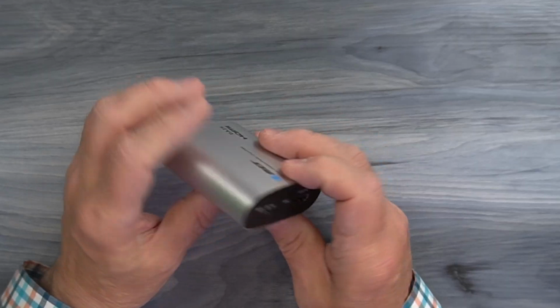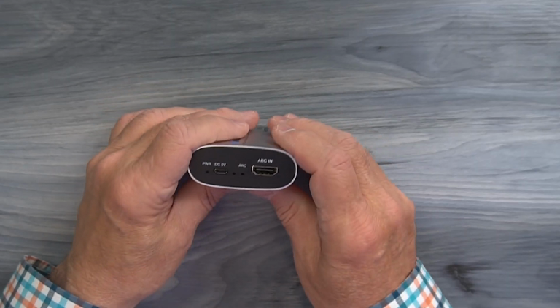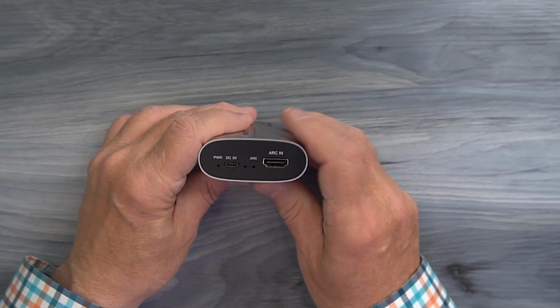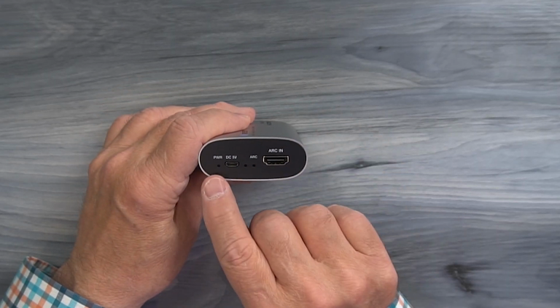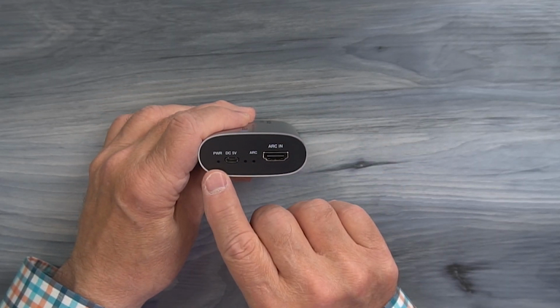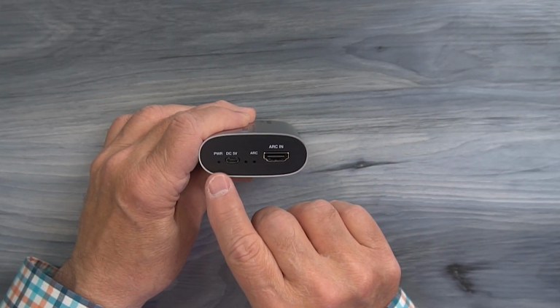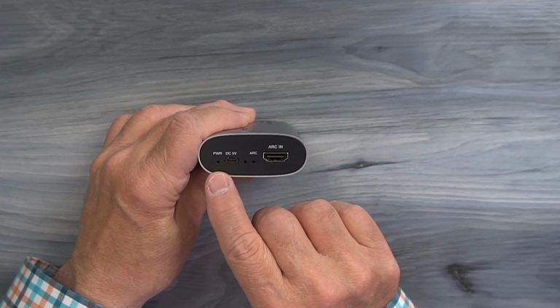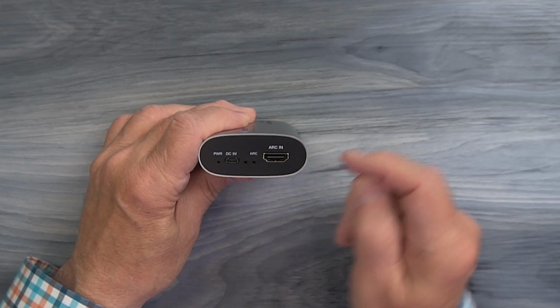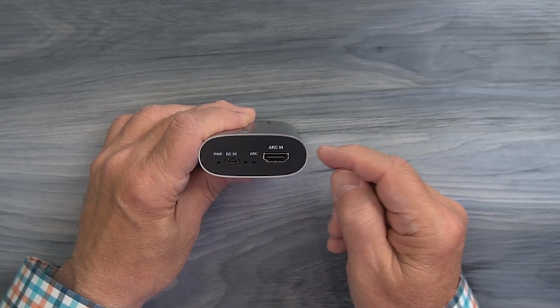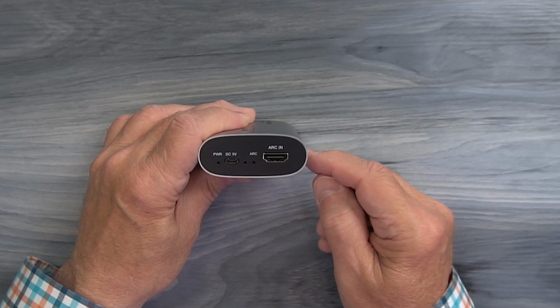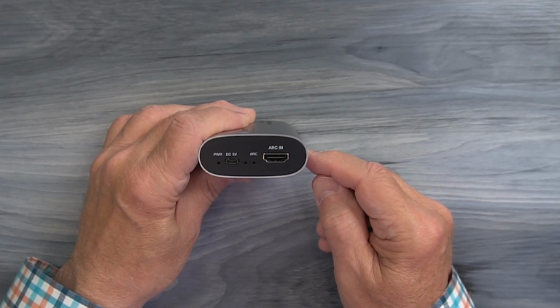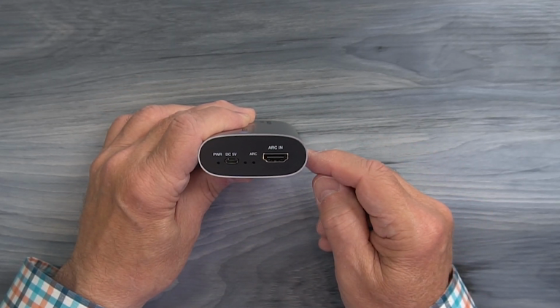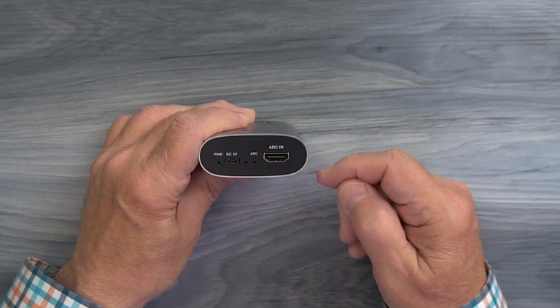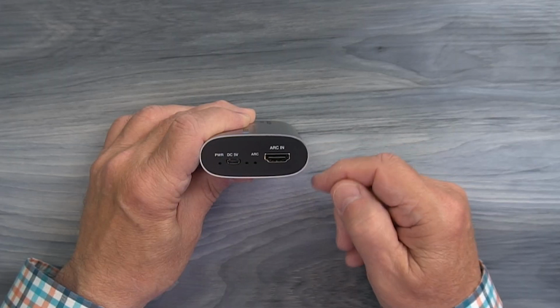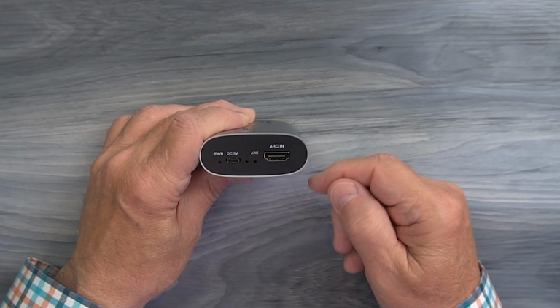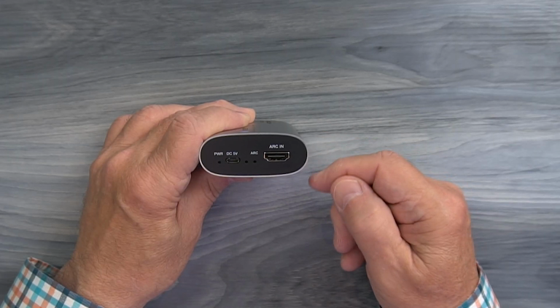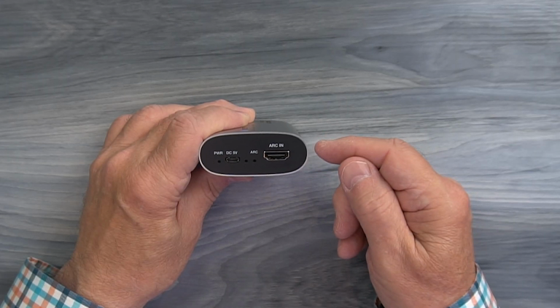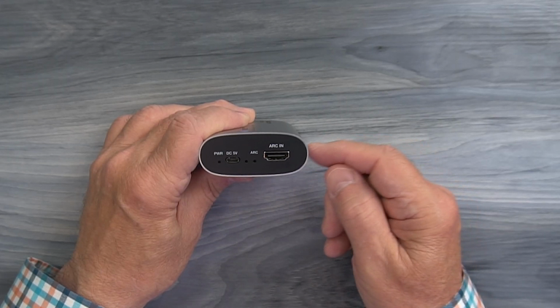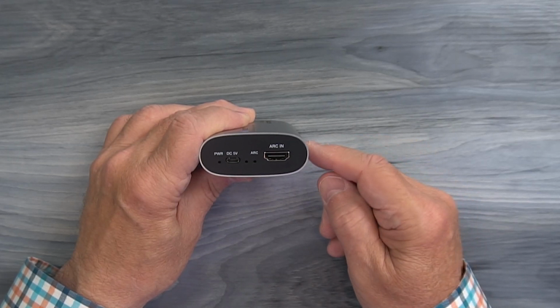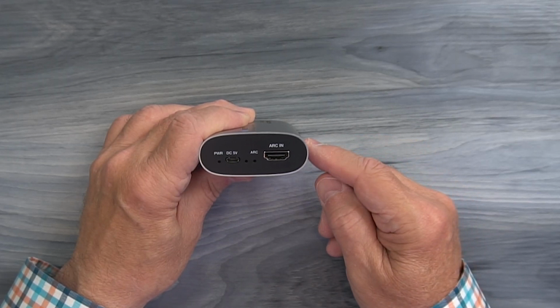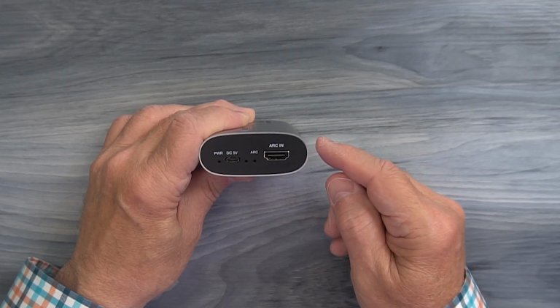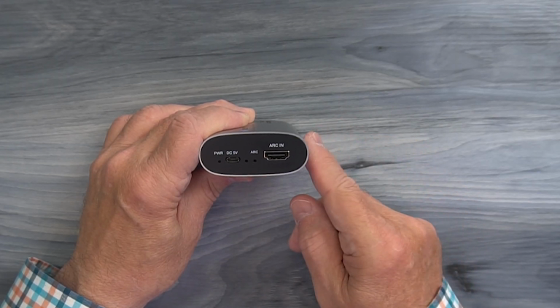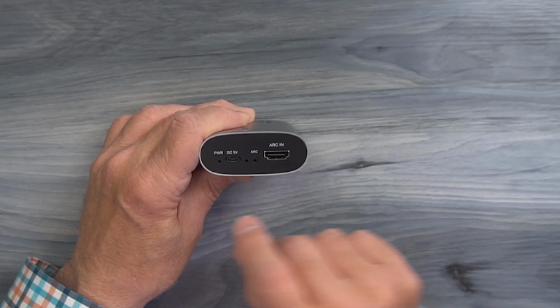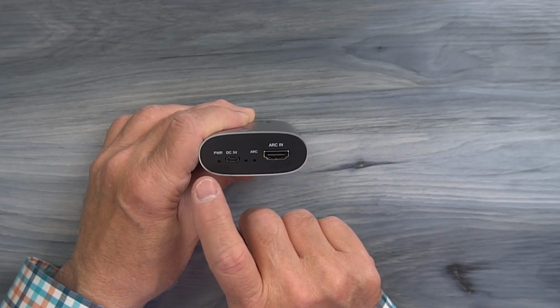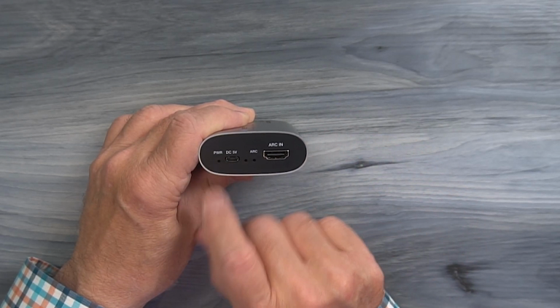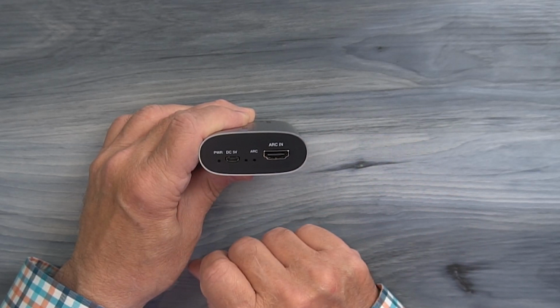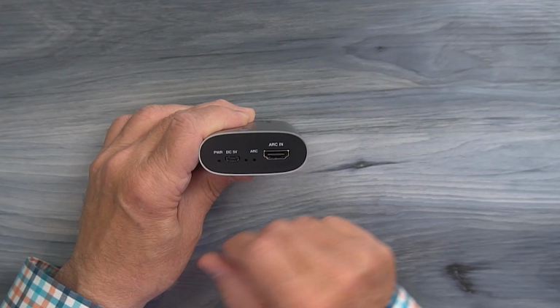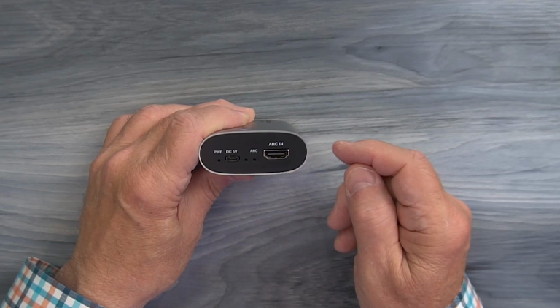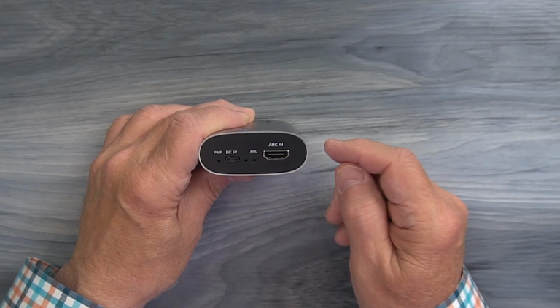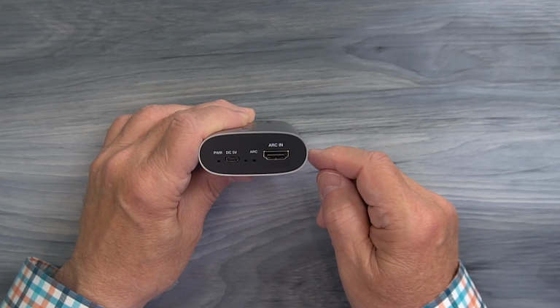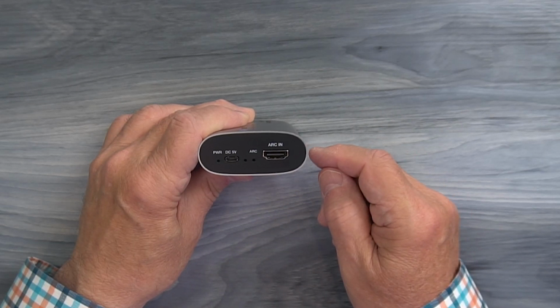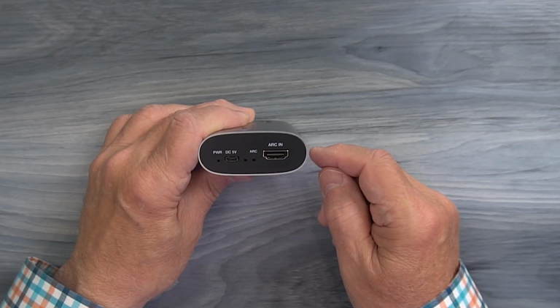On the other side, starting on the left, you'll find a power indicator. When you add power to the module it immediately starts an internal power-on self-test where it checks the electronics, and once it passes that test it'll light the power LED letting you know the module is ready to use.